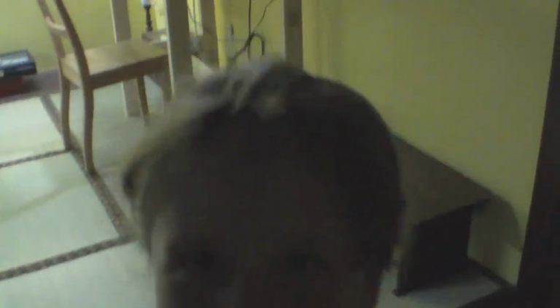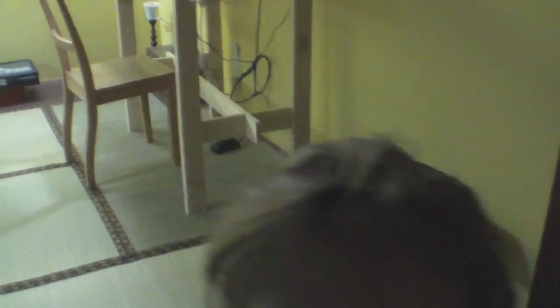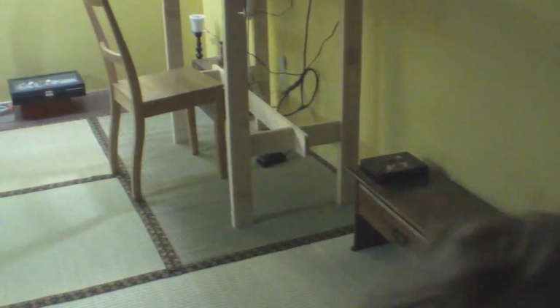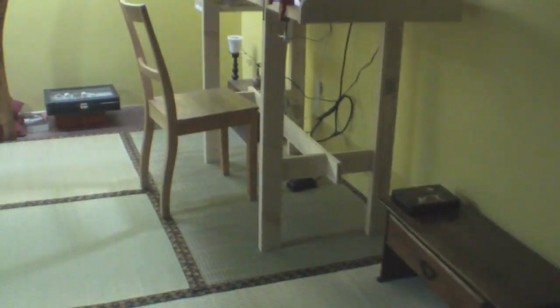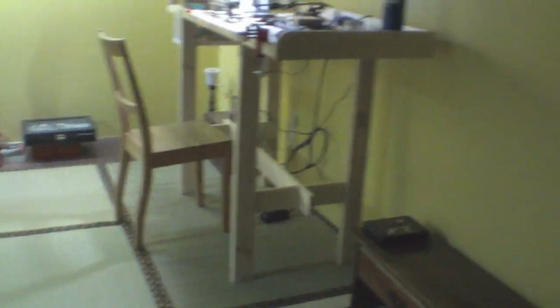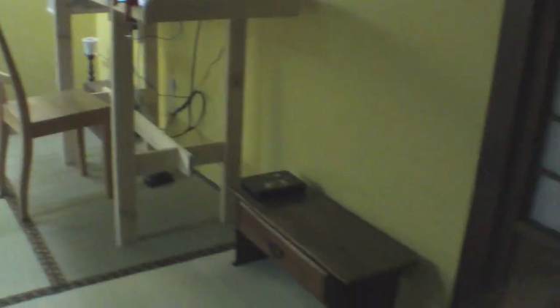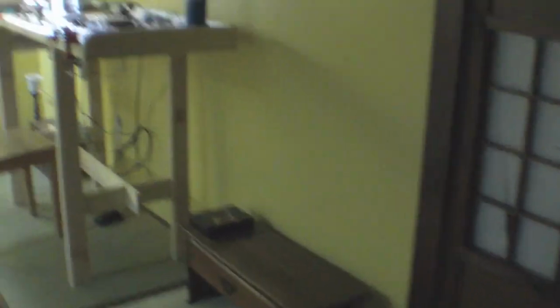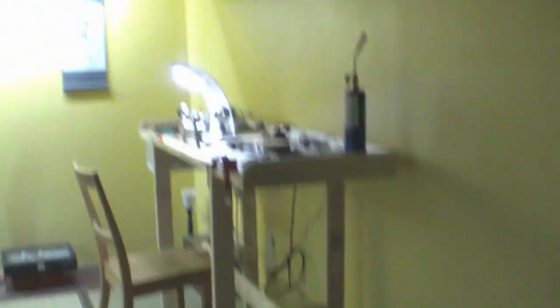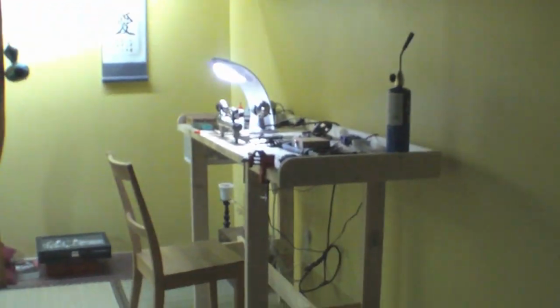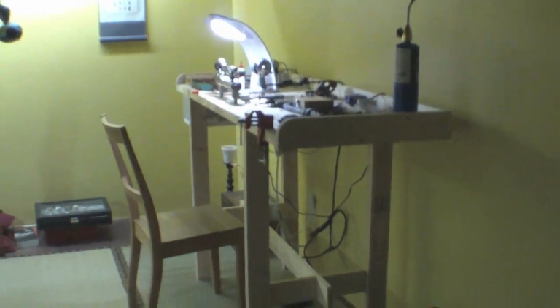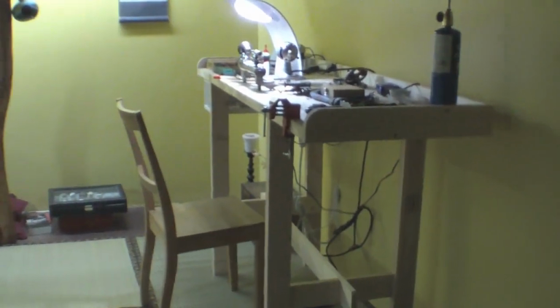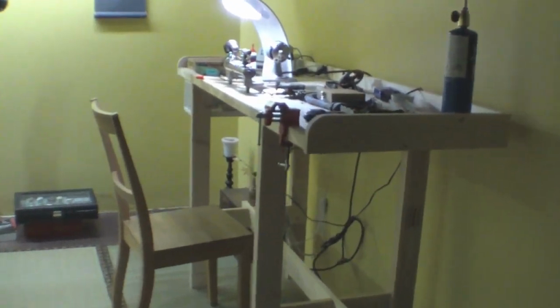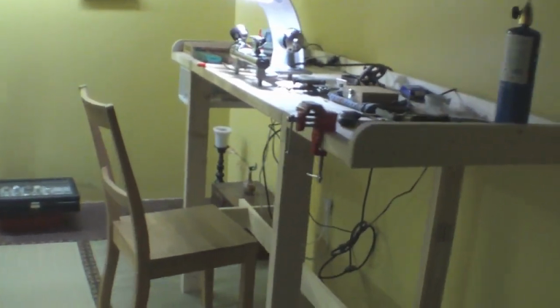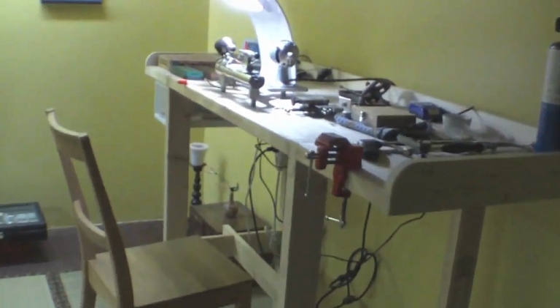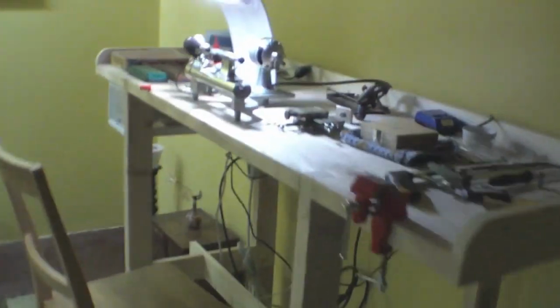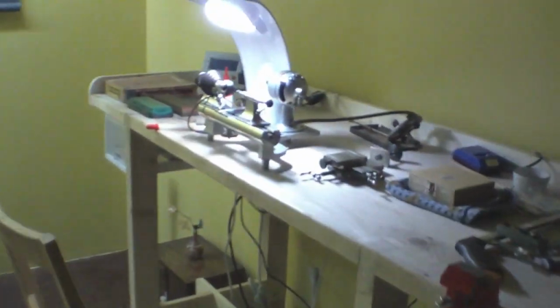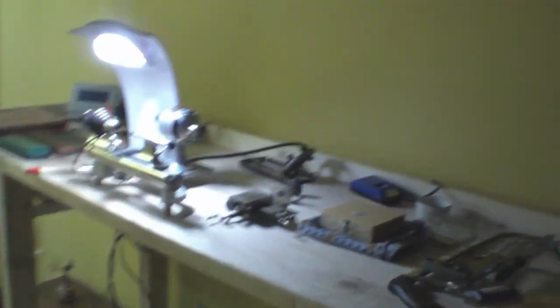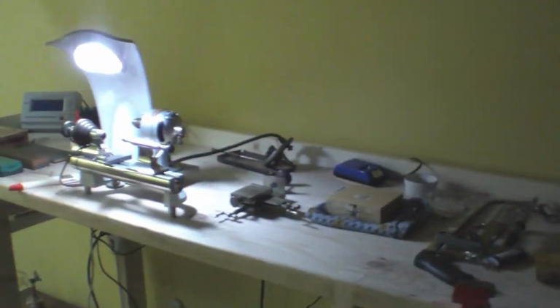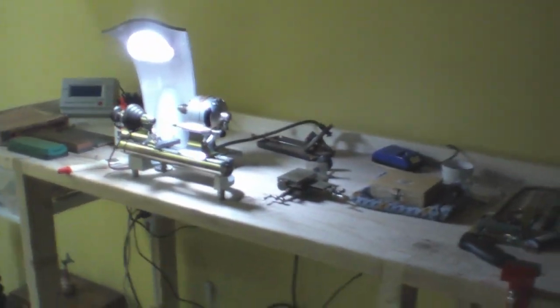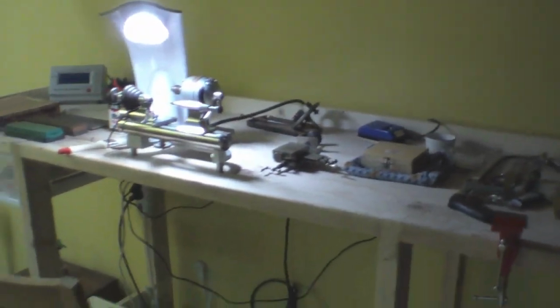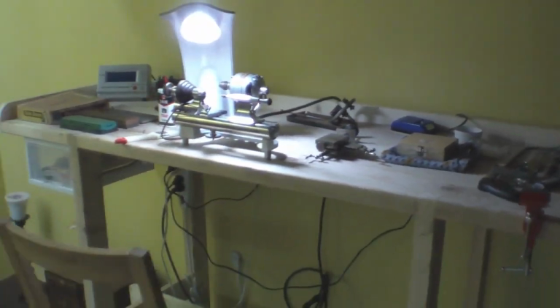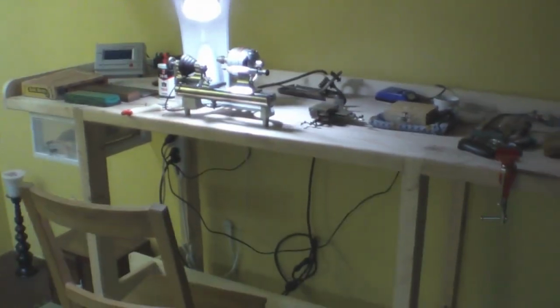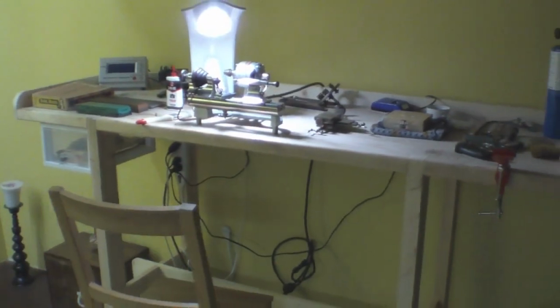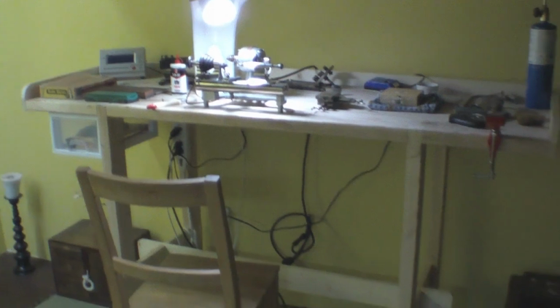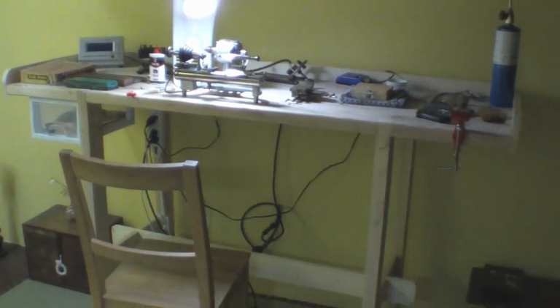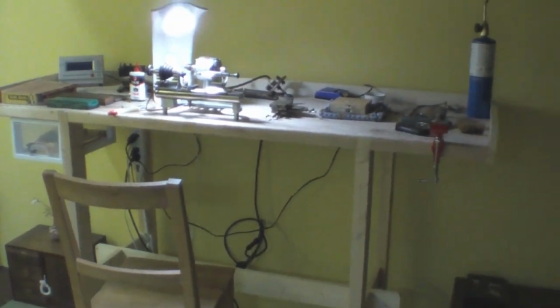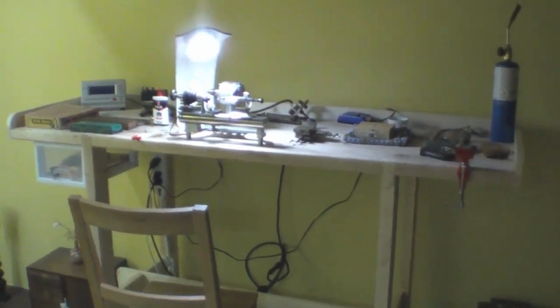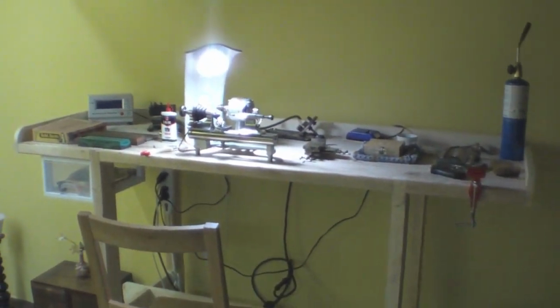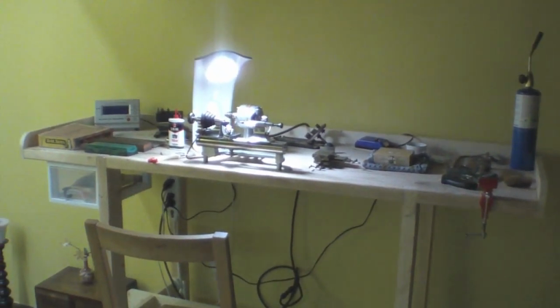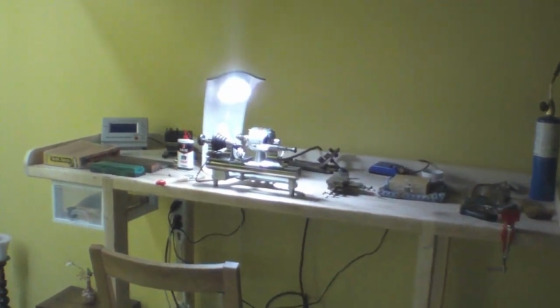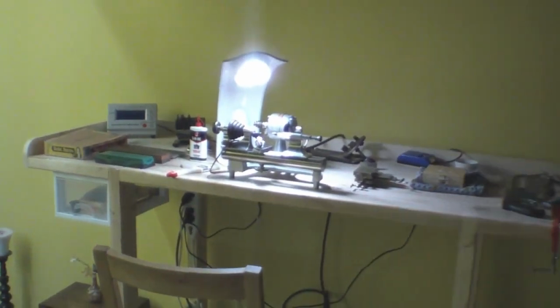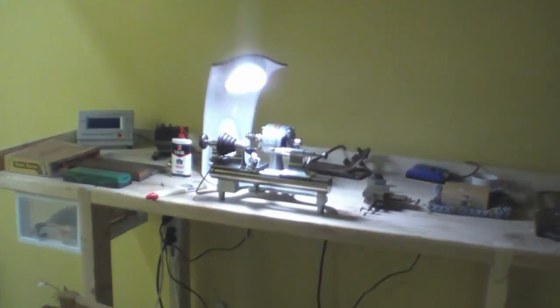Watch out! Hello! Watch out. All right, here it is. Okay. This is the newer bench,